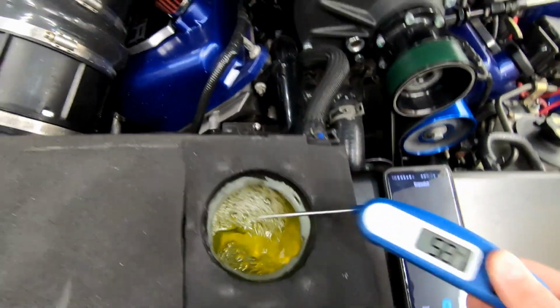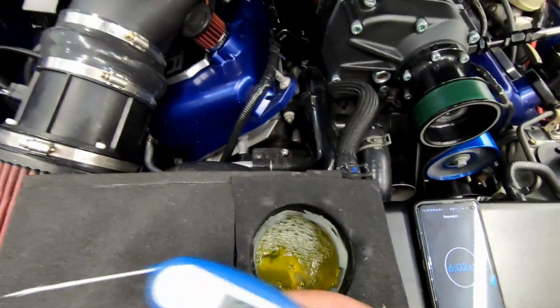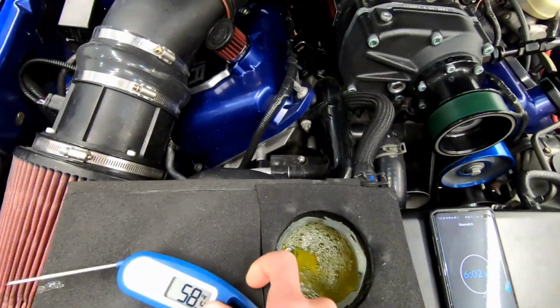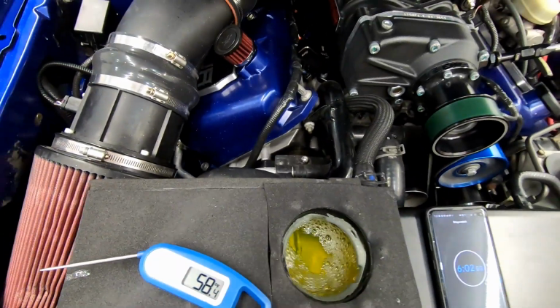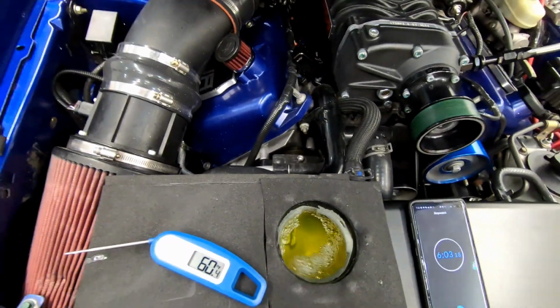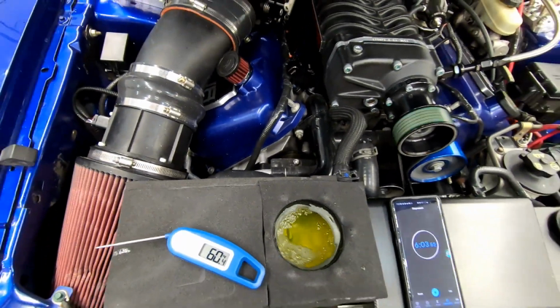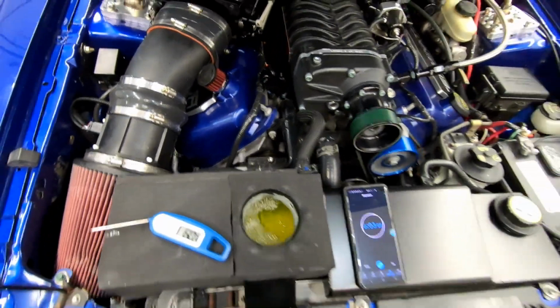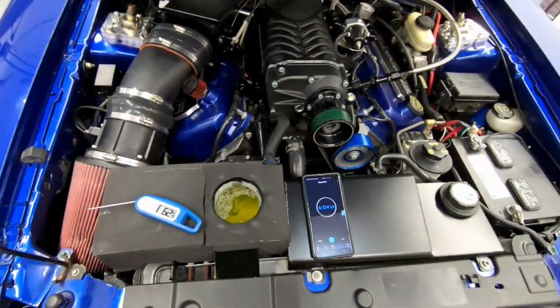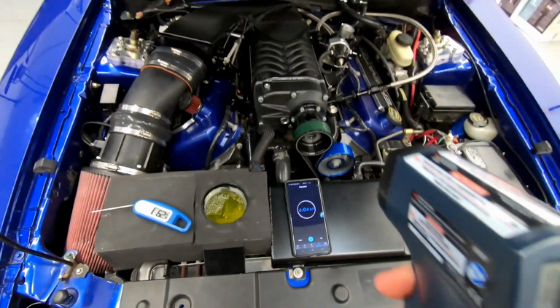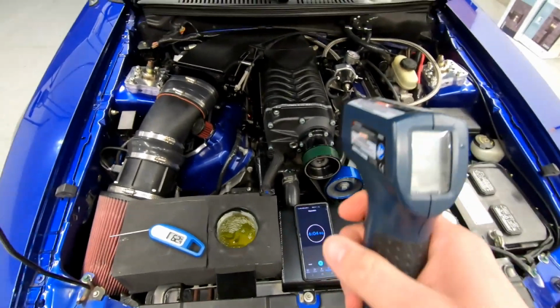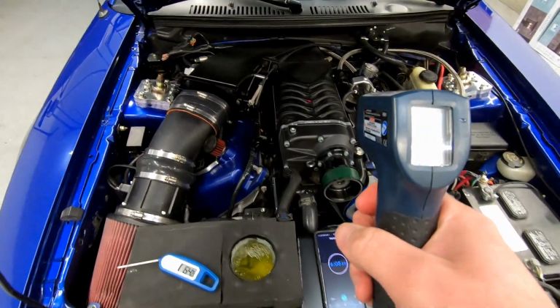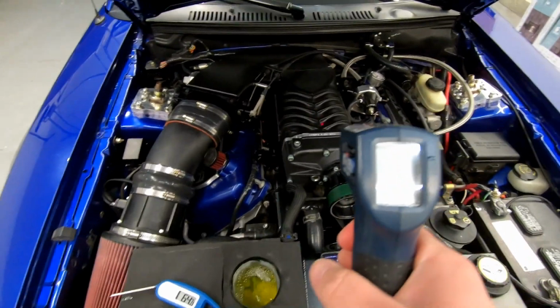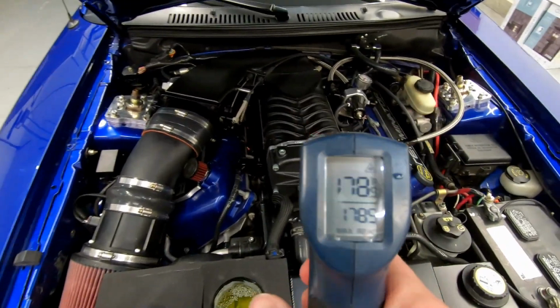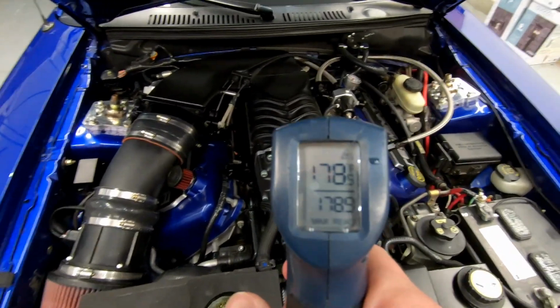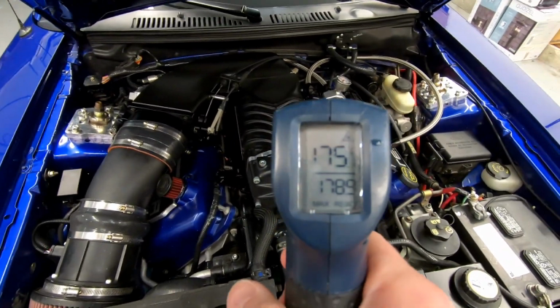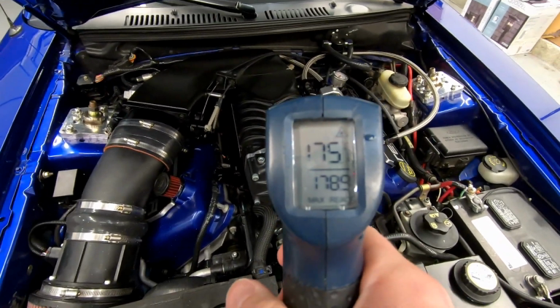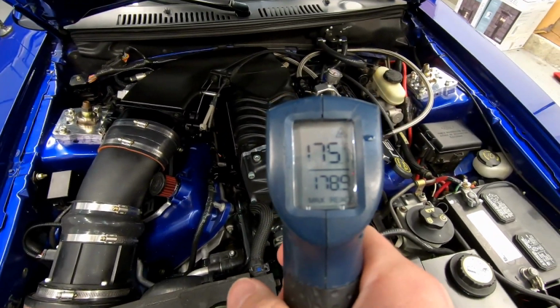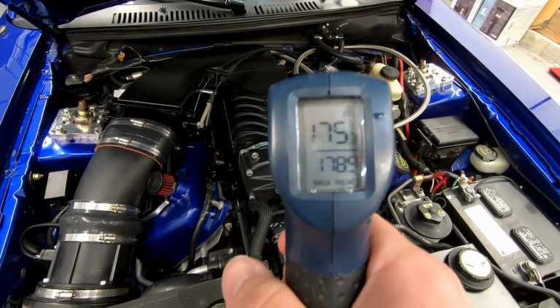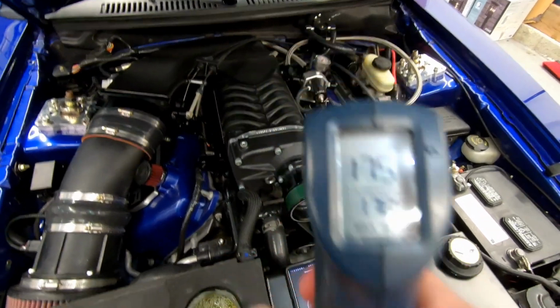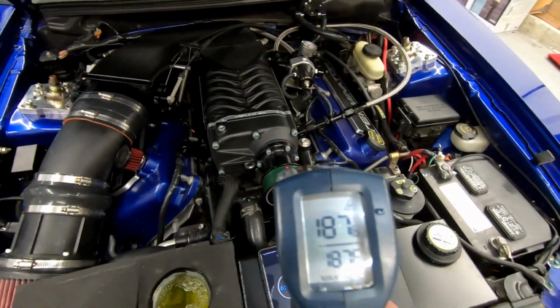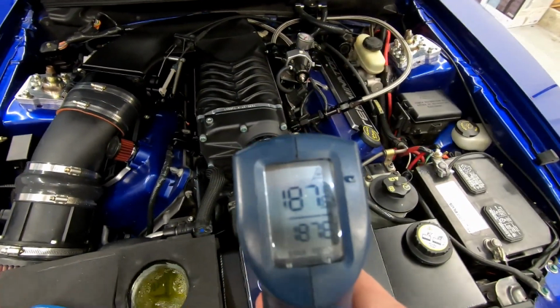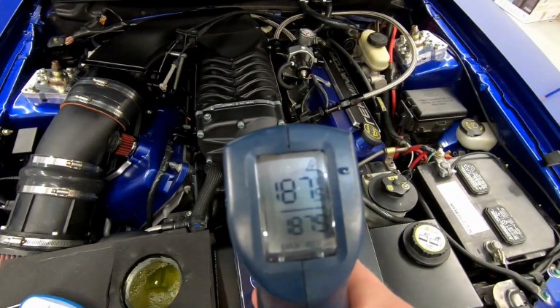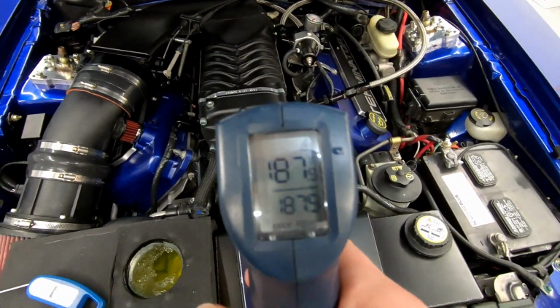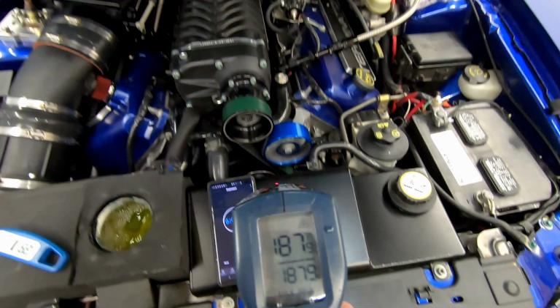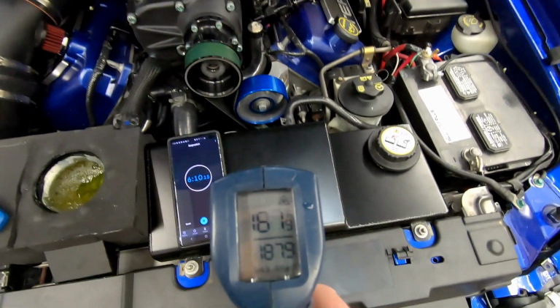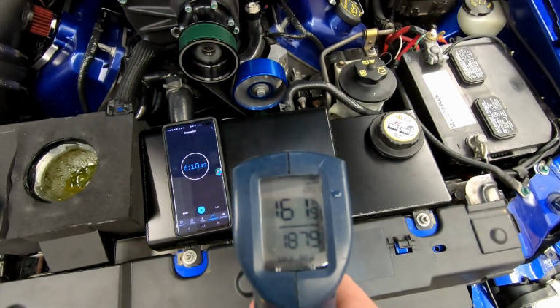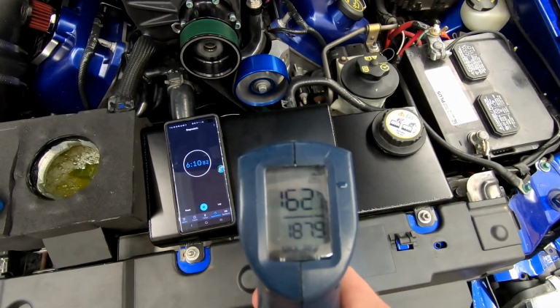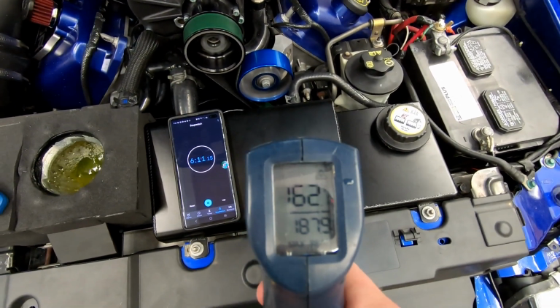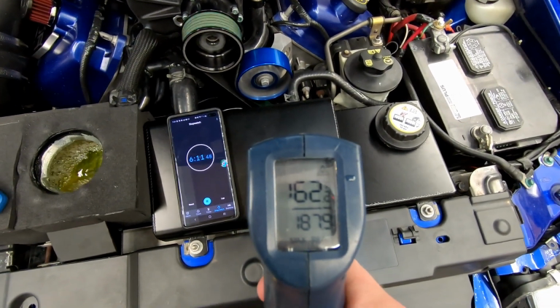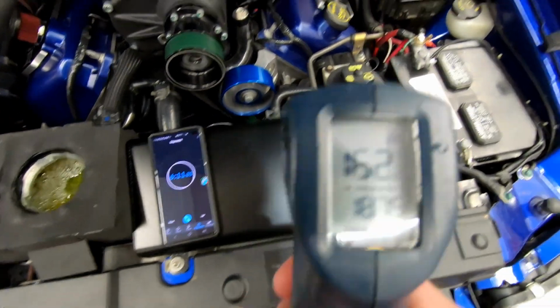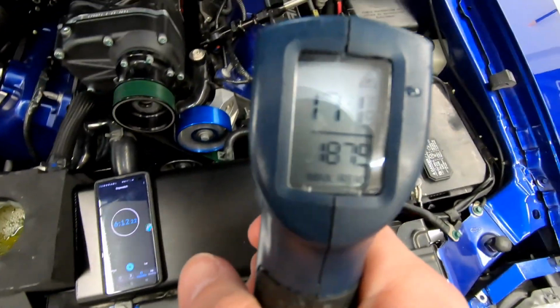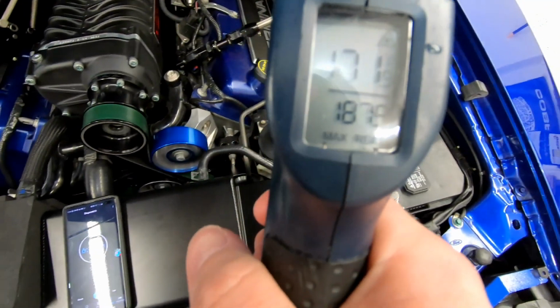The water is about 57-58 degrees, which is pretty remarkable when you think that everything in this engine bay is completely heat-soaked.